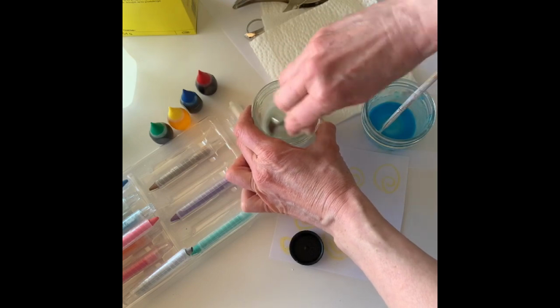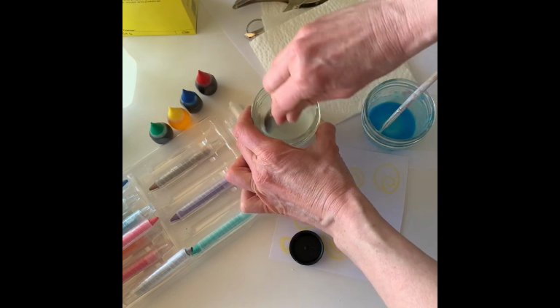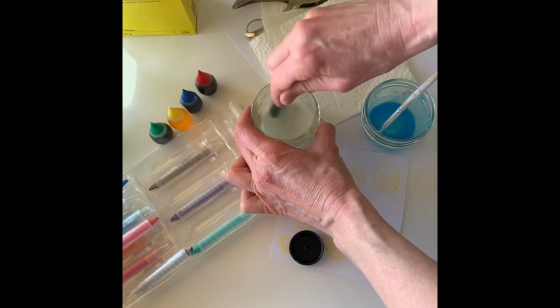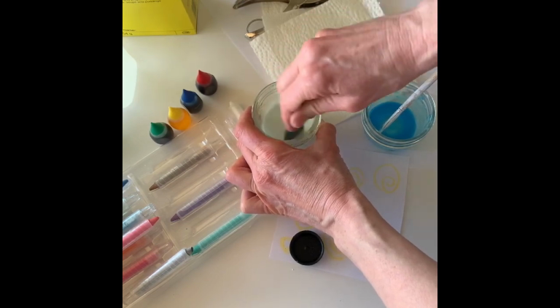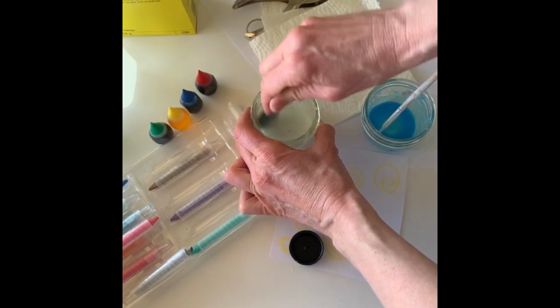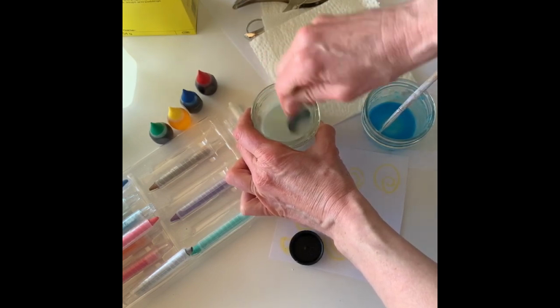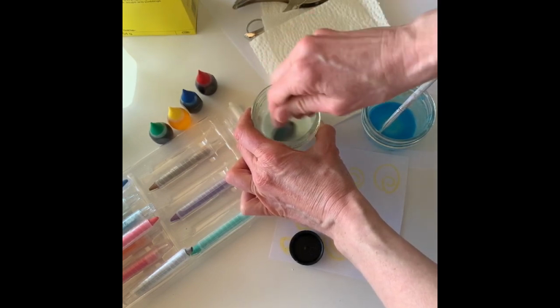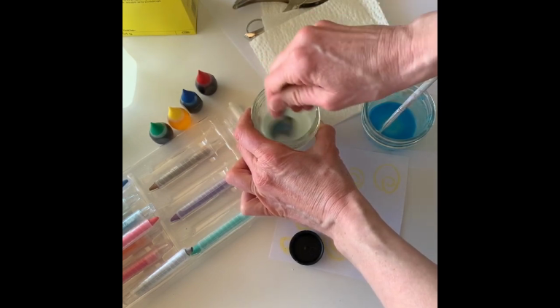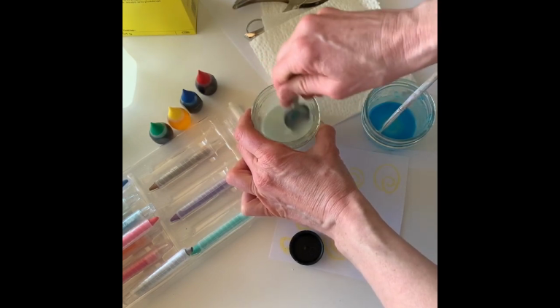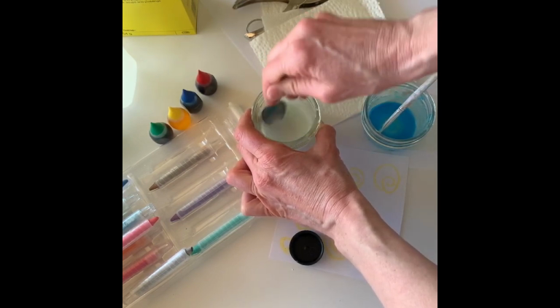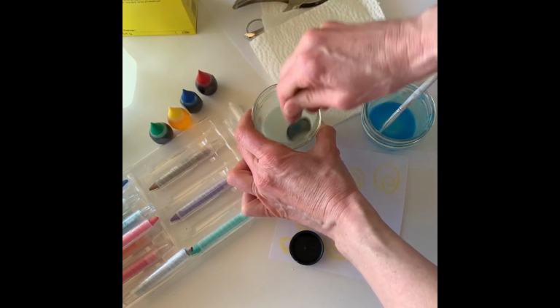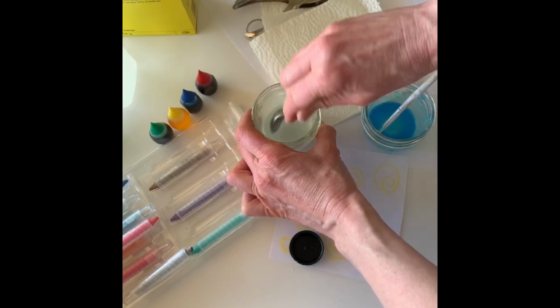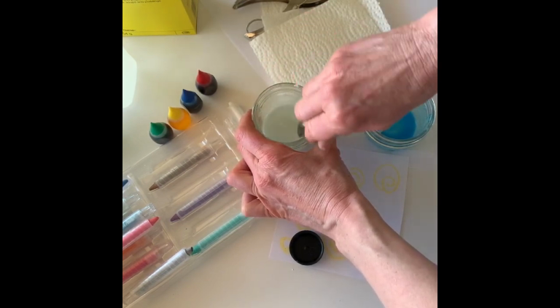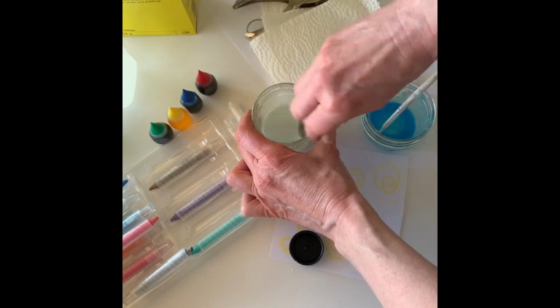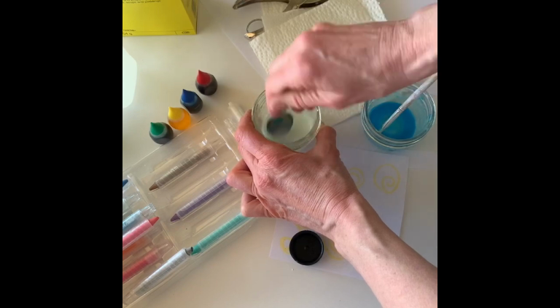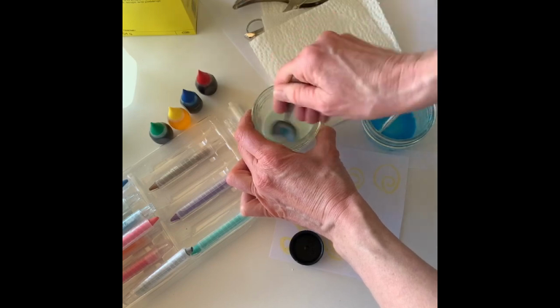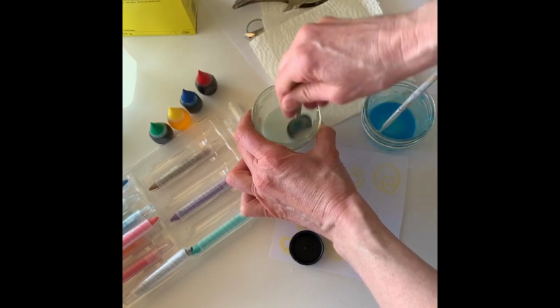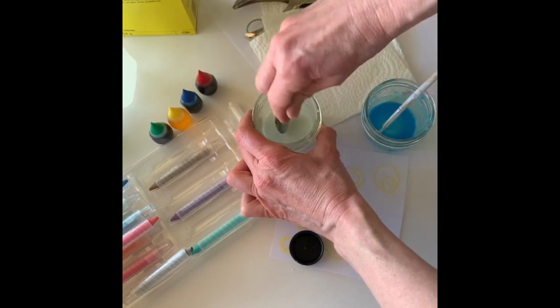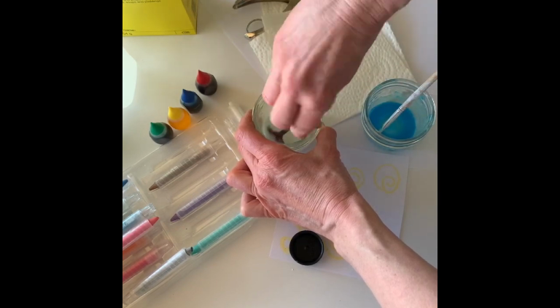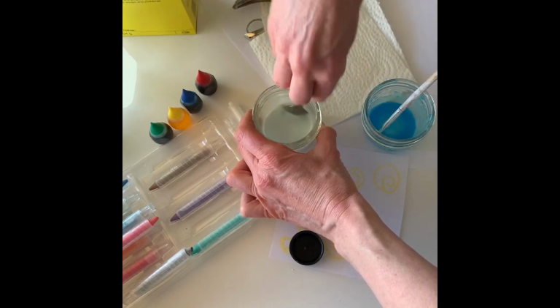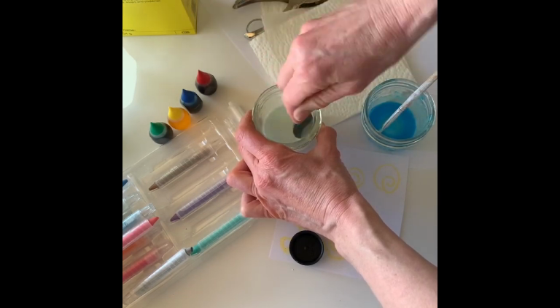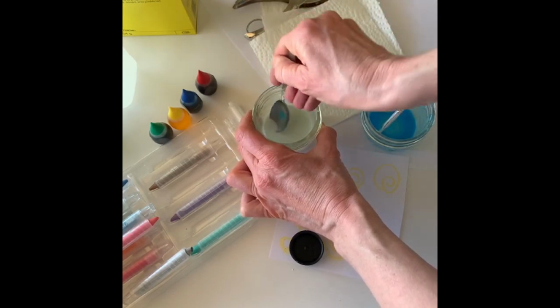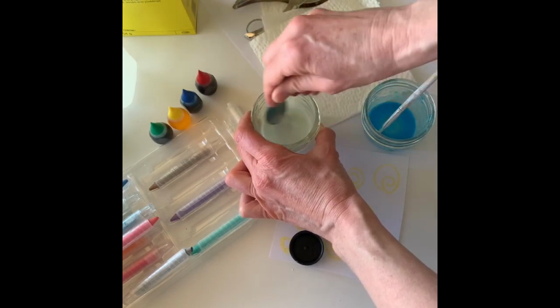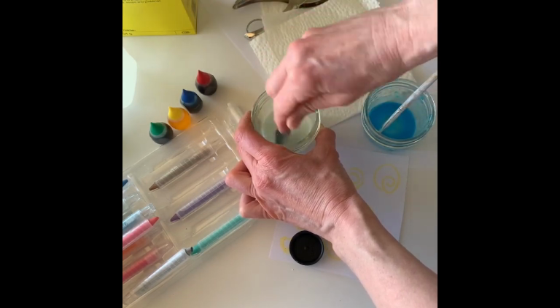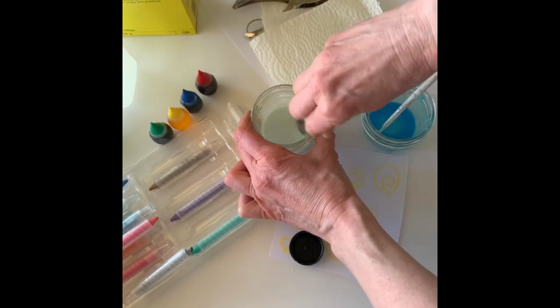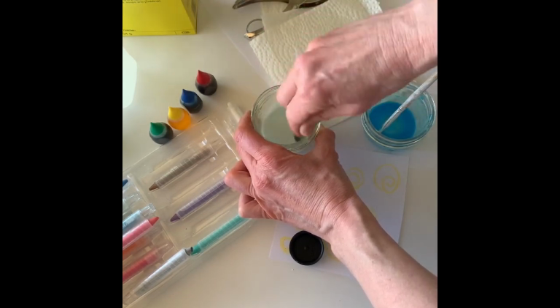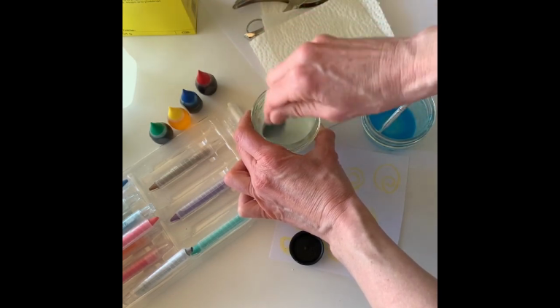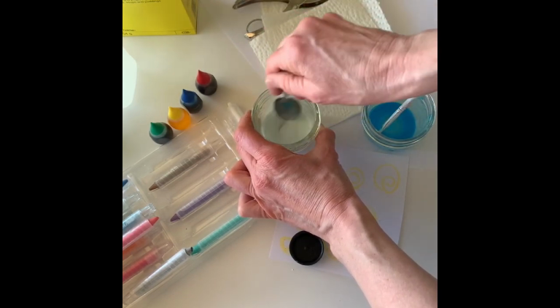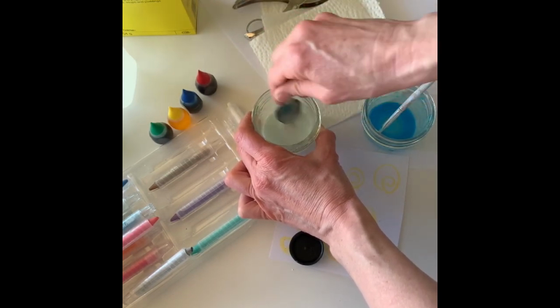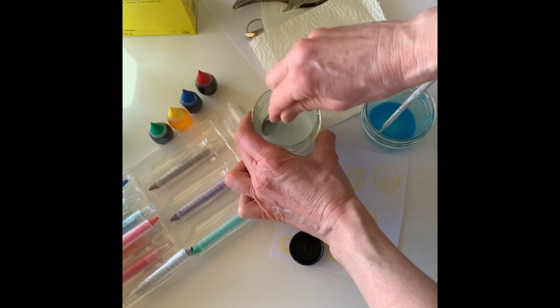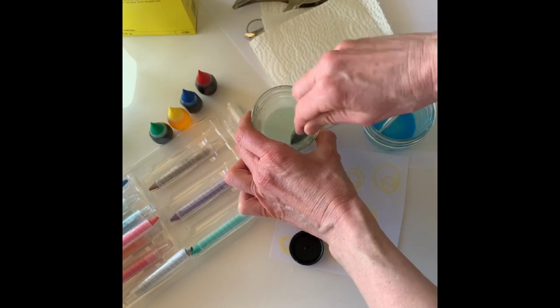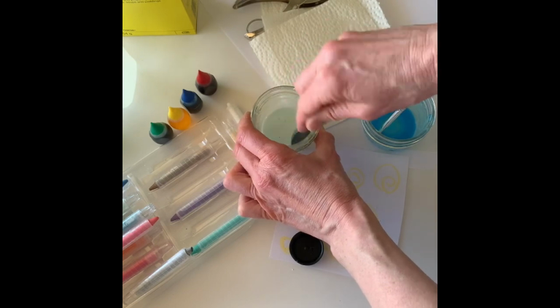So I mix it up. Vinegar is great to make paint with because it brightens the color and it also evaporates quickly, so your painting dries fast.